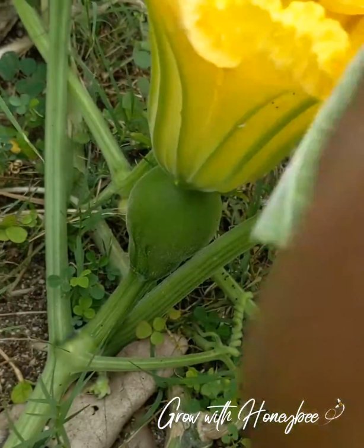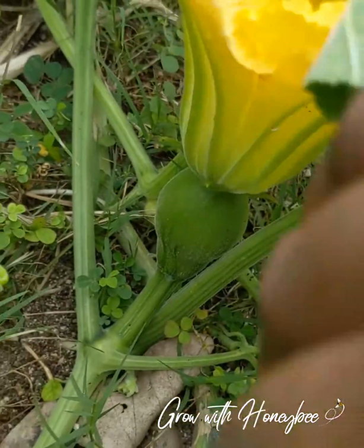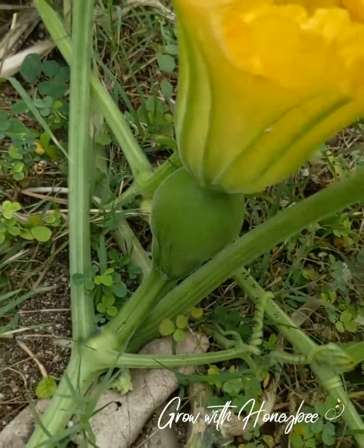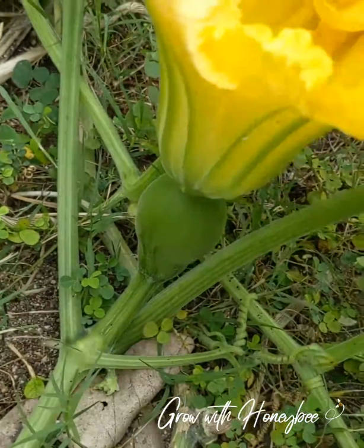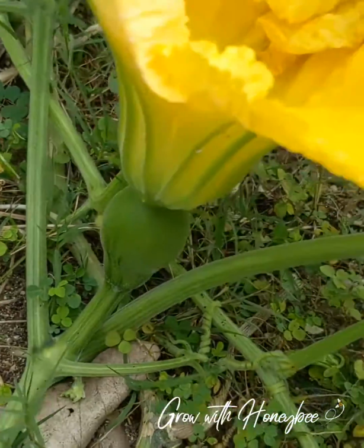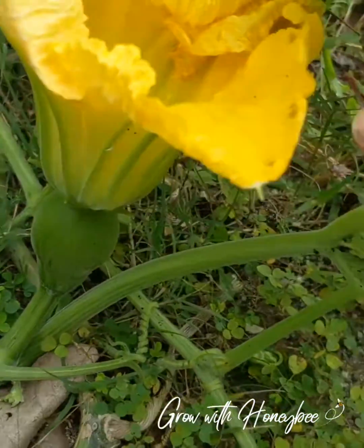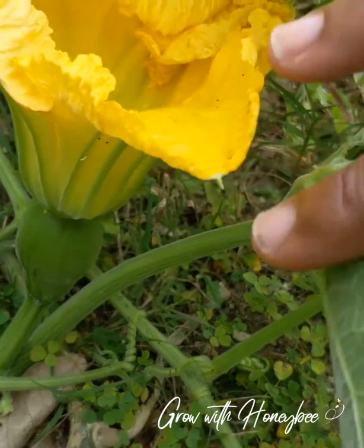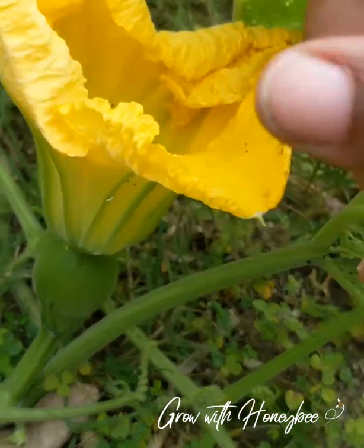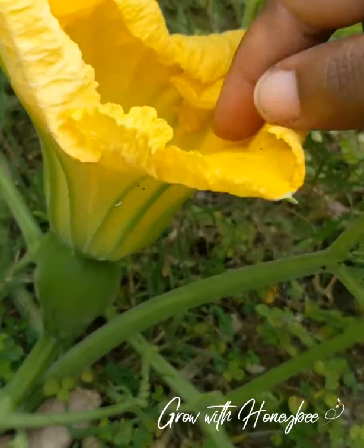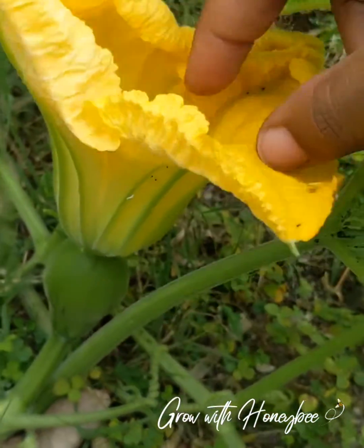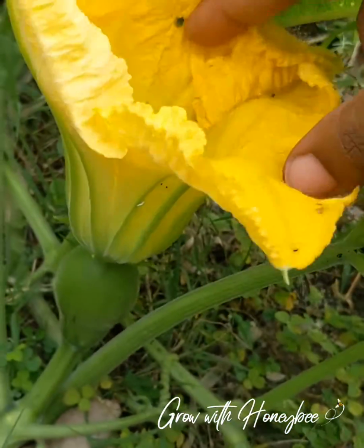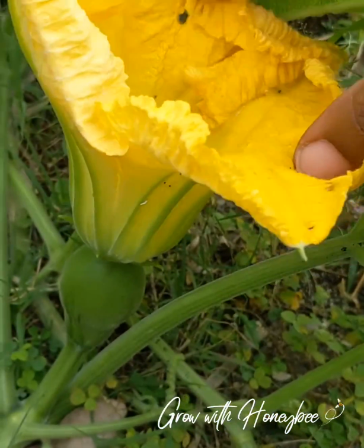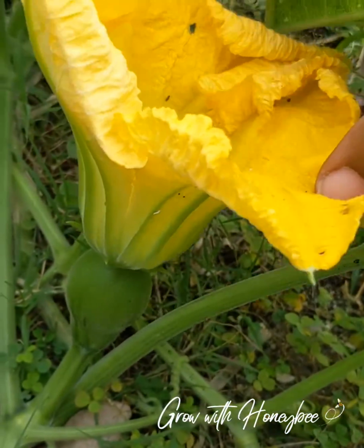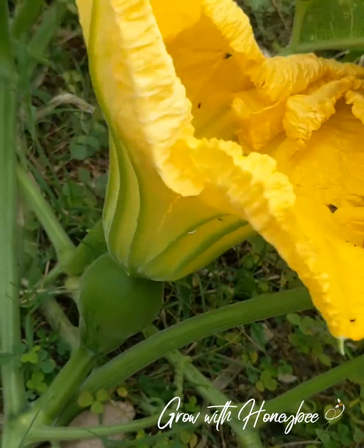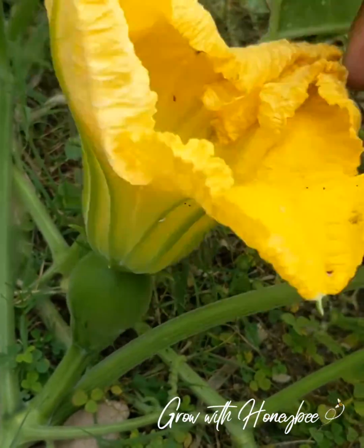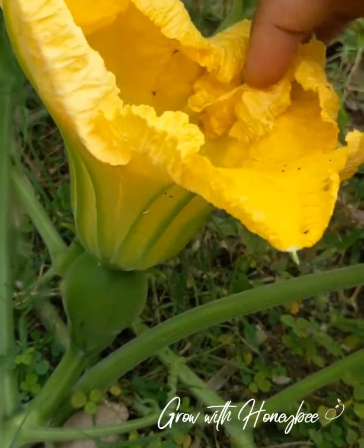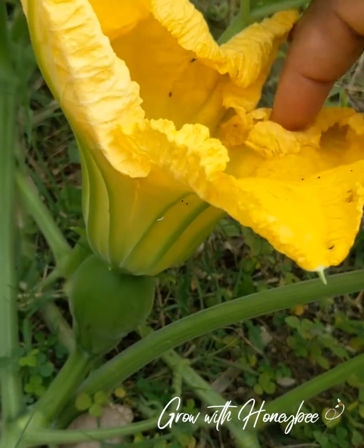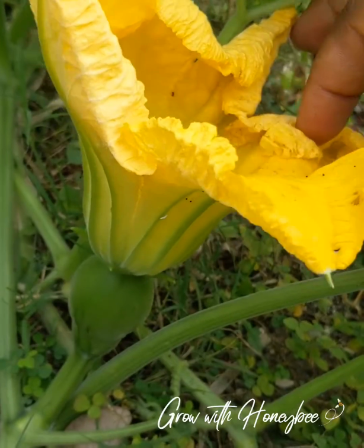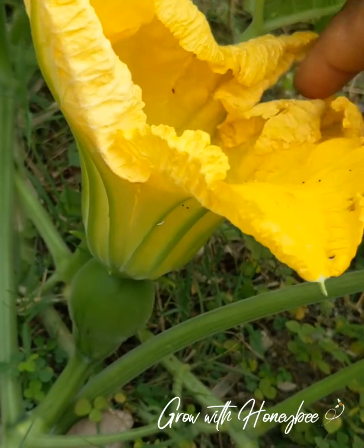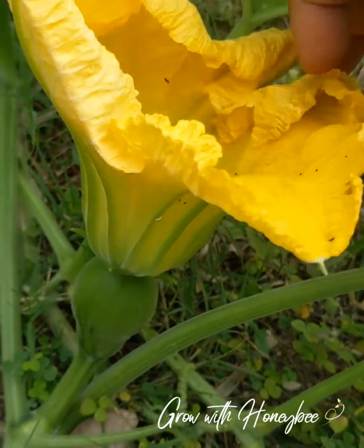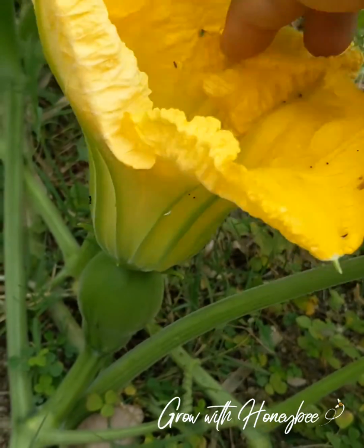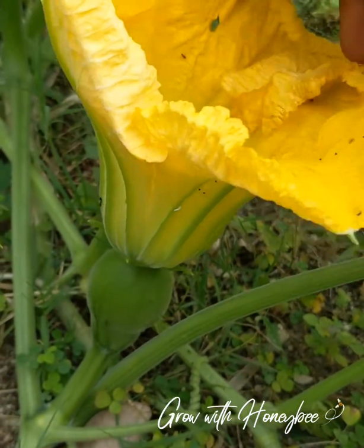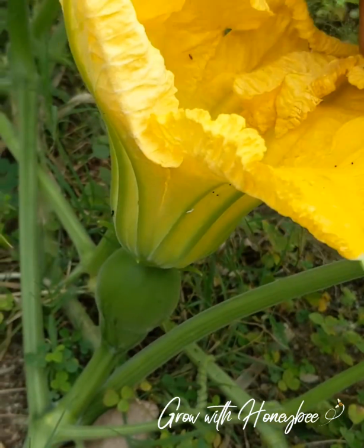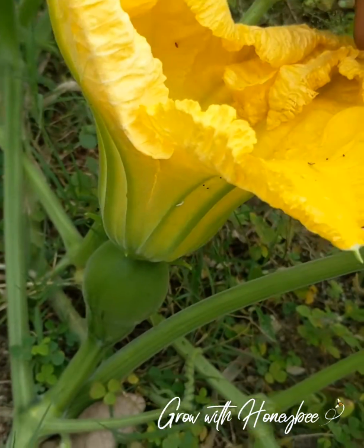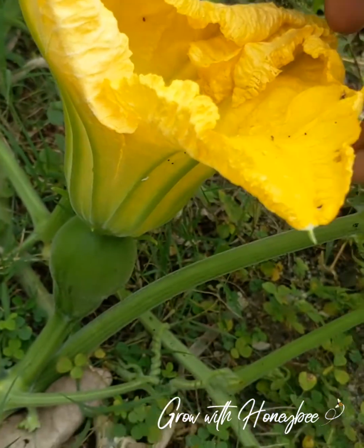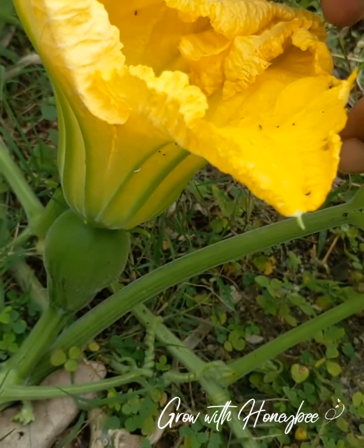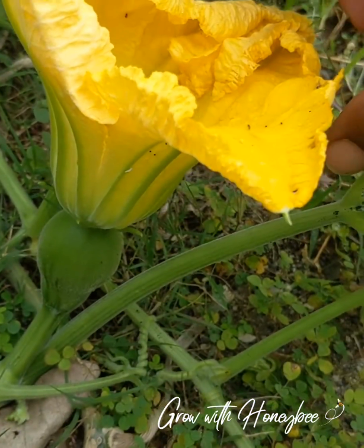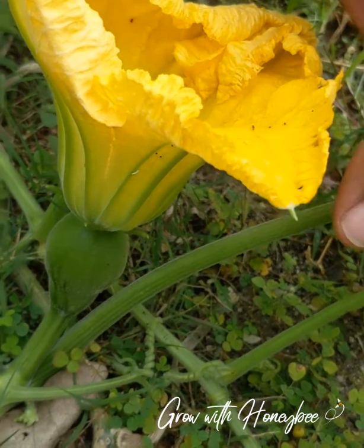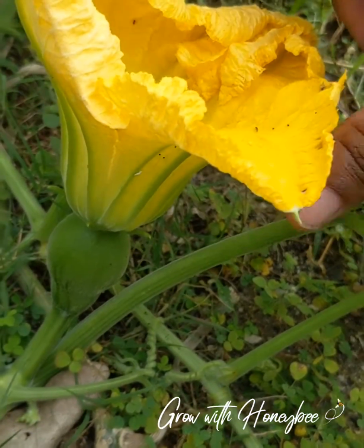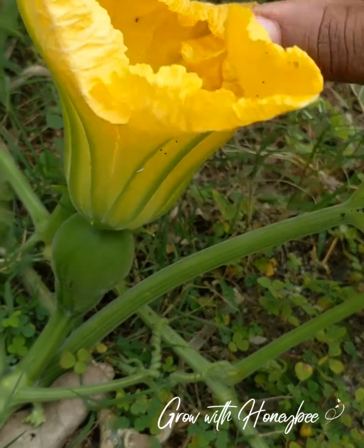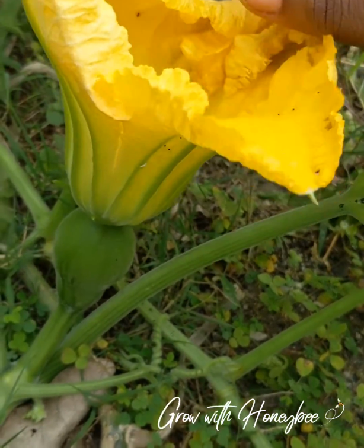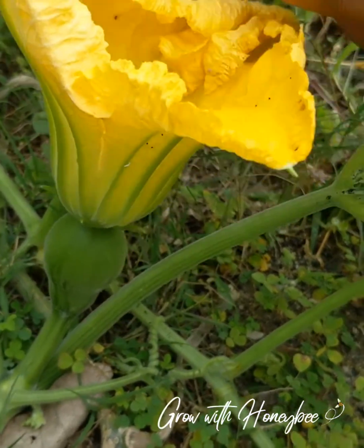It is good to catch it while it's open. Once it starts to fuse shut, then I have lost the window for pollination.